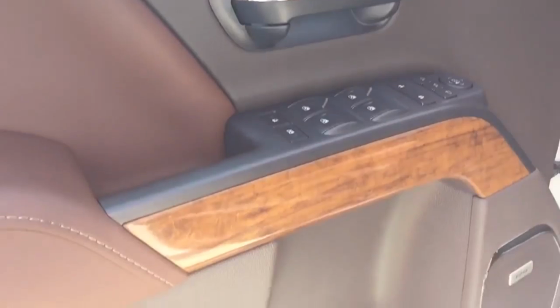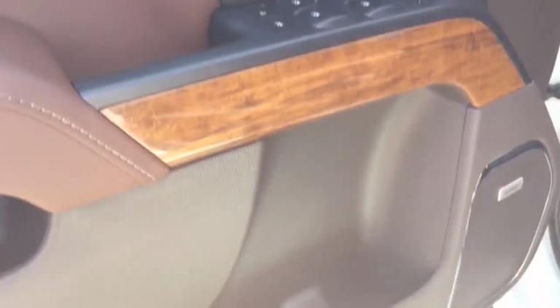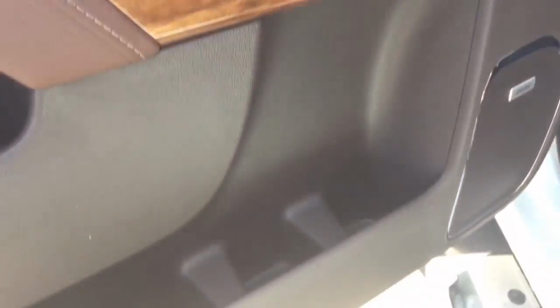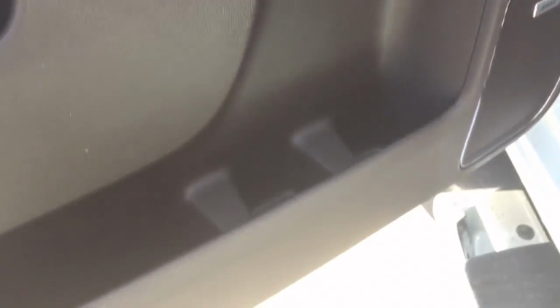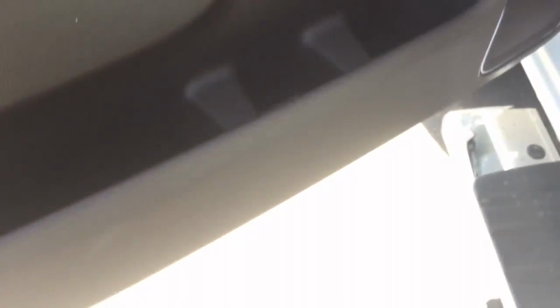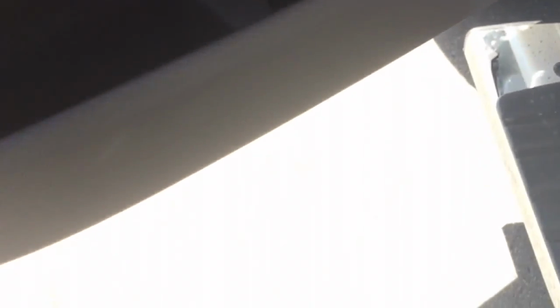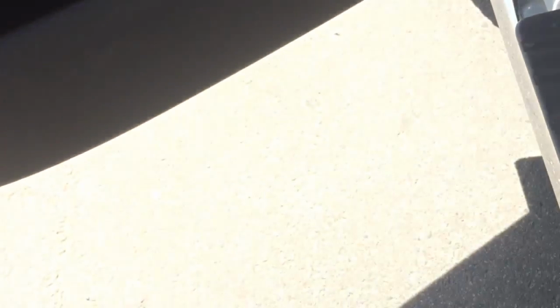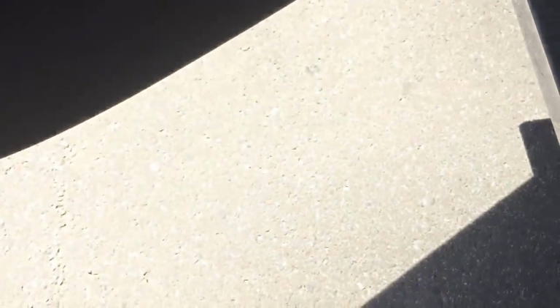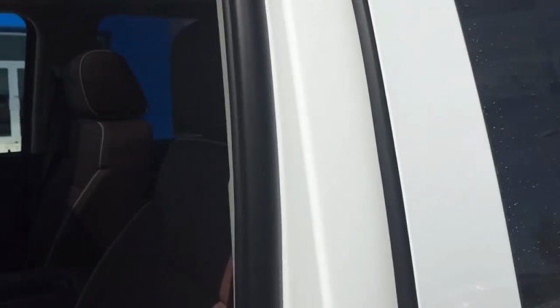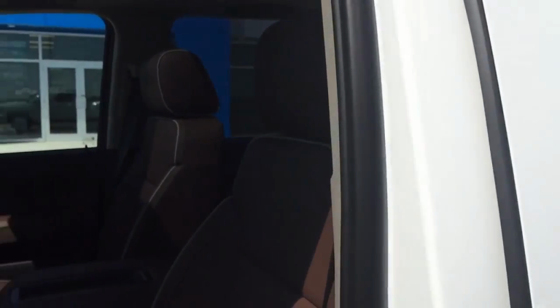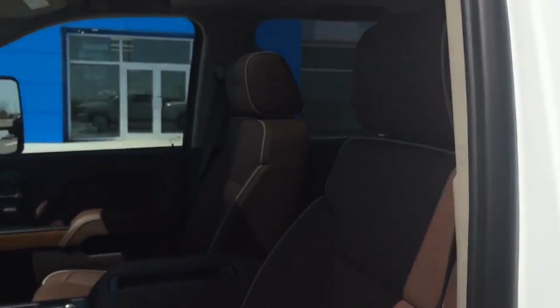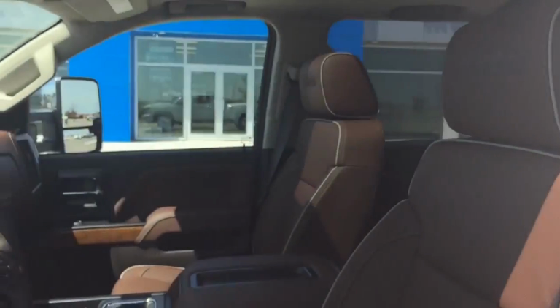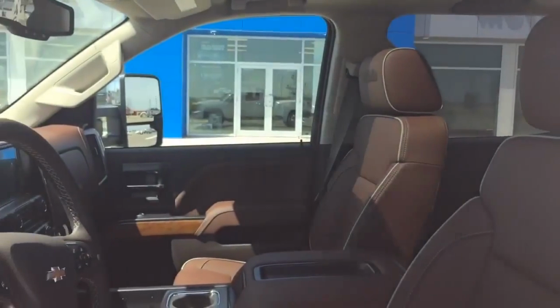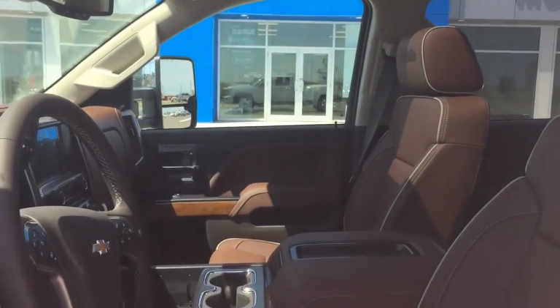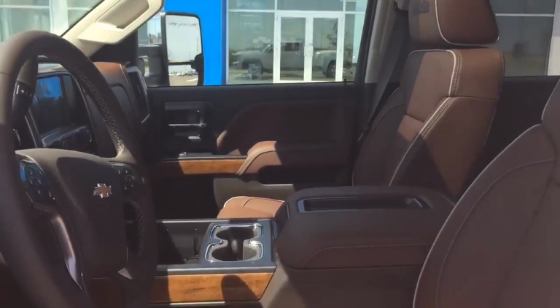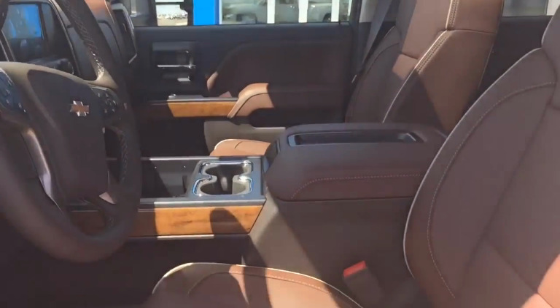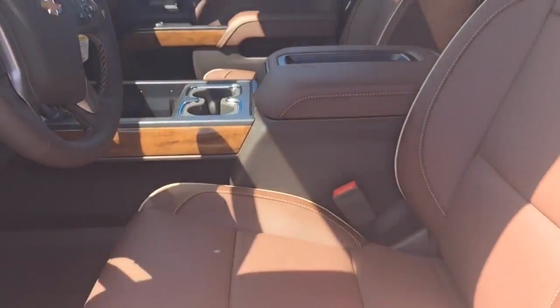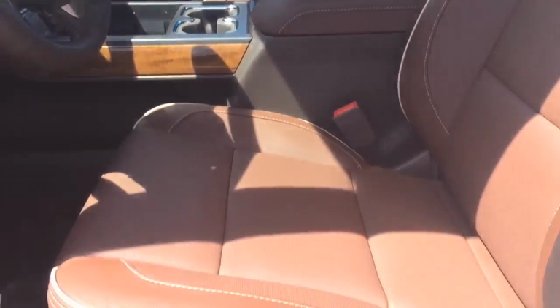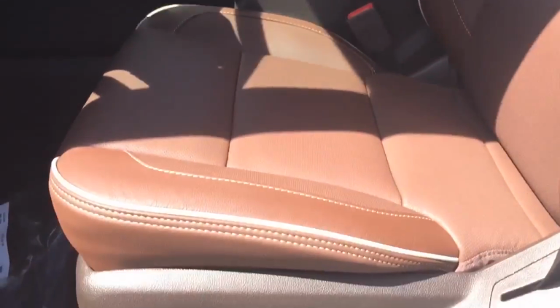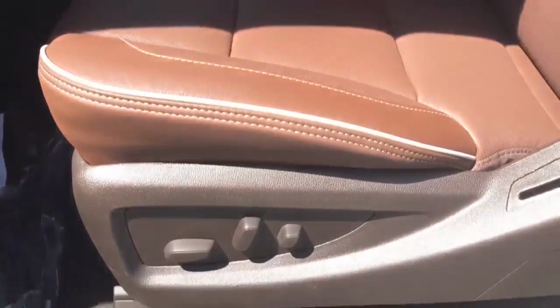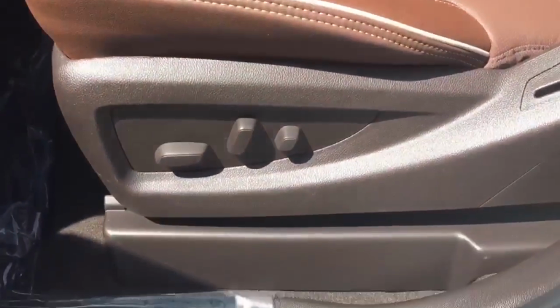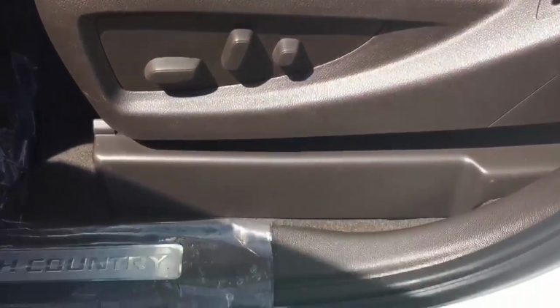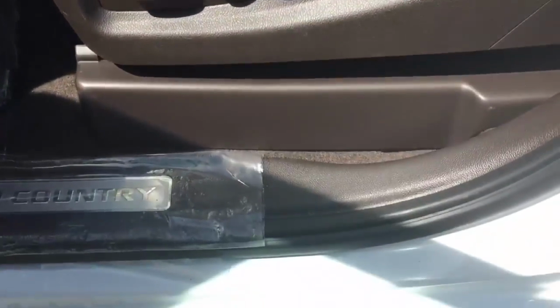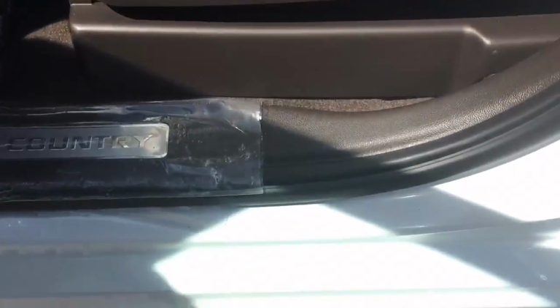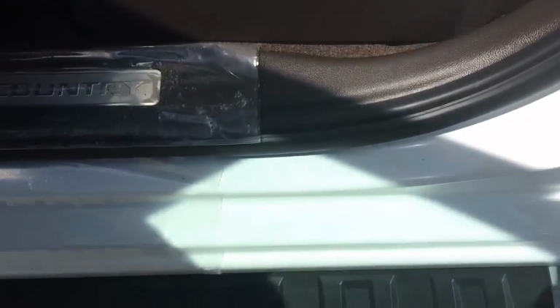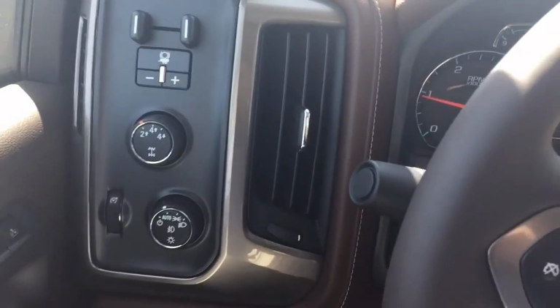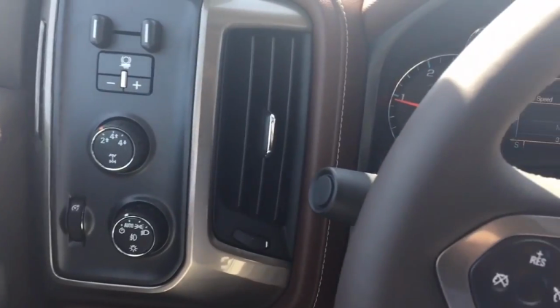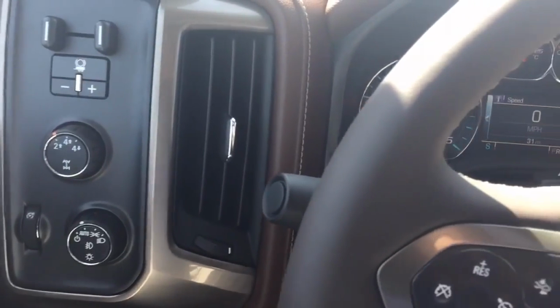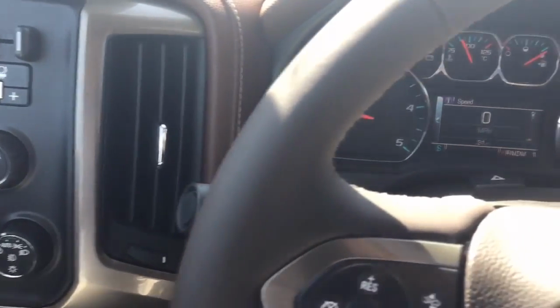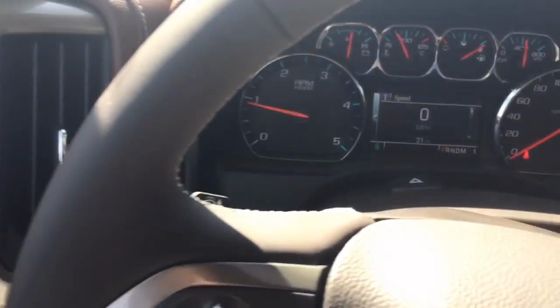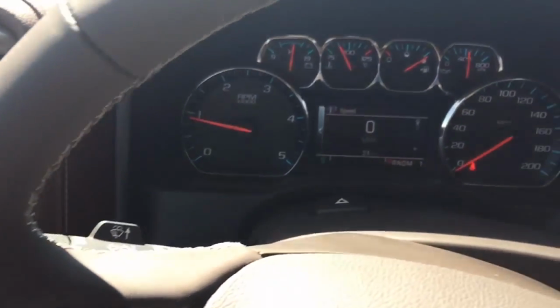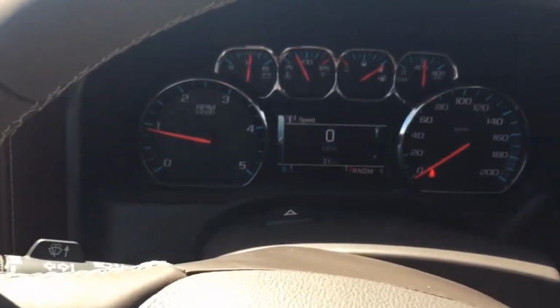Spray-on bed liner, climate control, power folding vertical camper mirrors with chrome caps, chrome door handles, MyLink audio with navigation, and tilt and telescopic steering column with easy lift and lower tailgate.